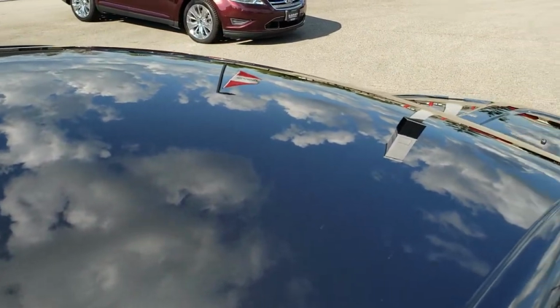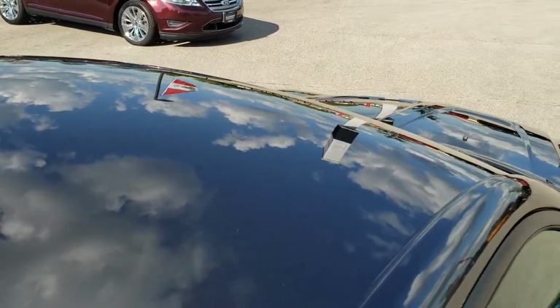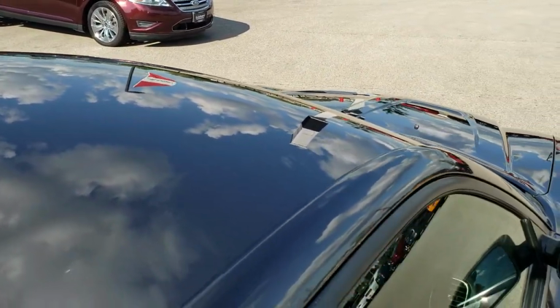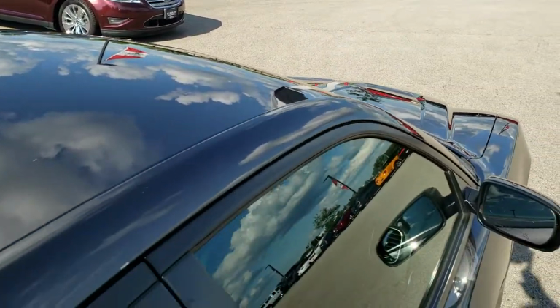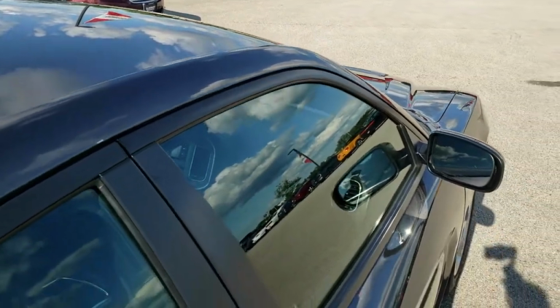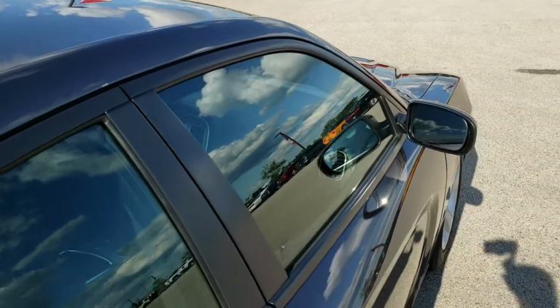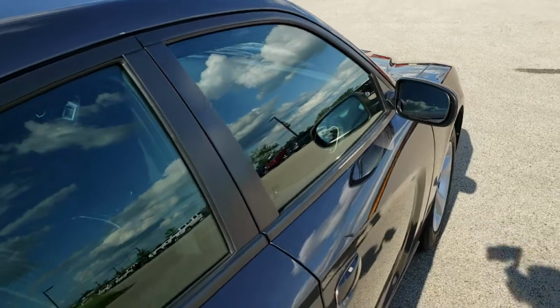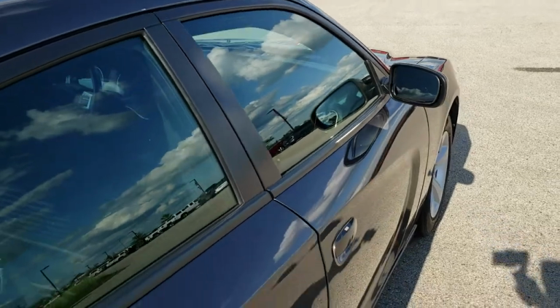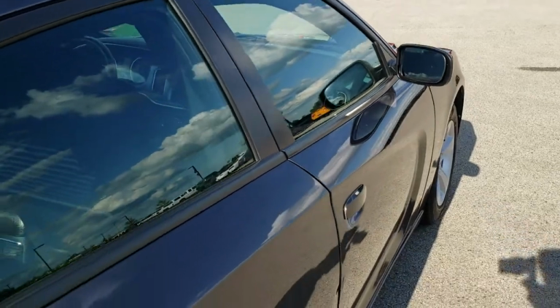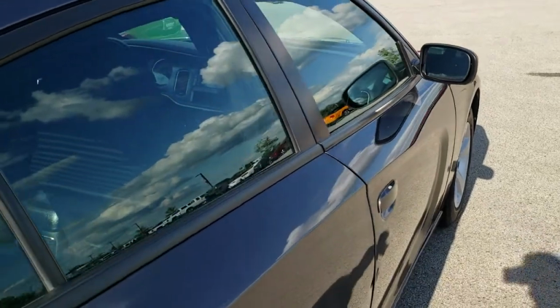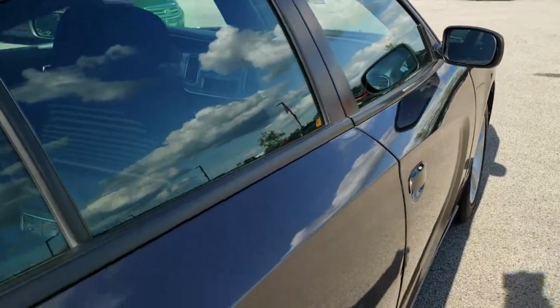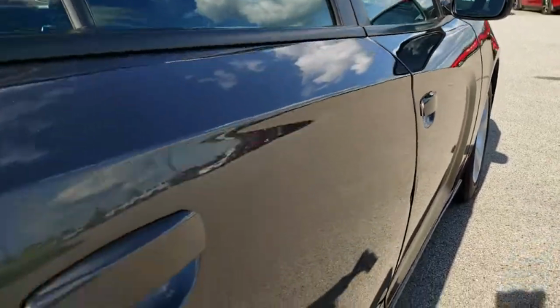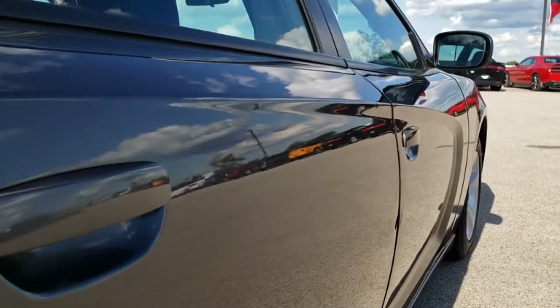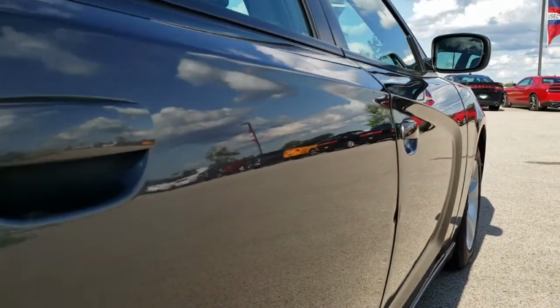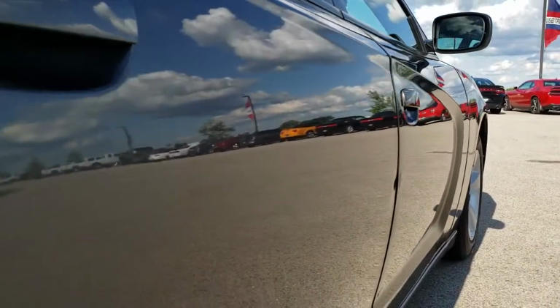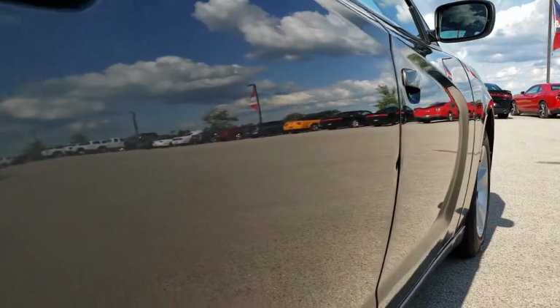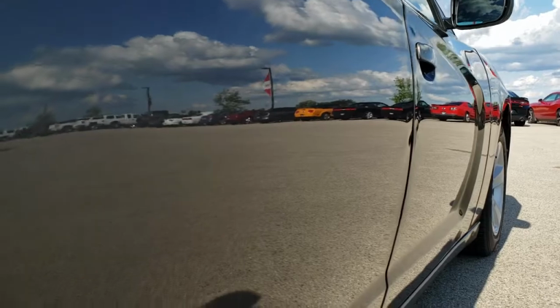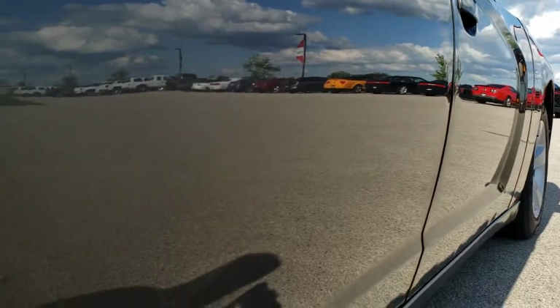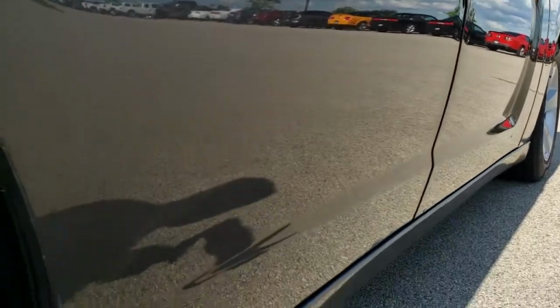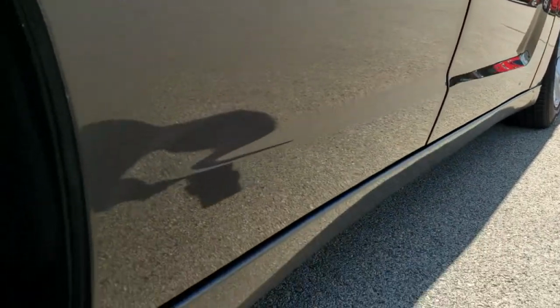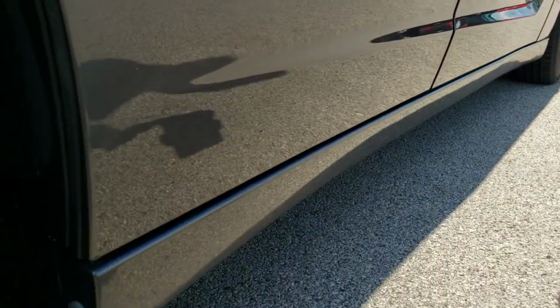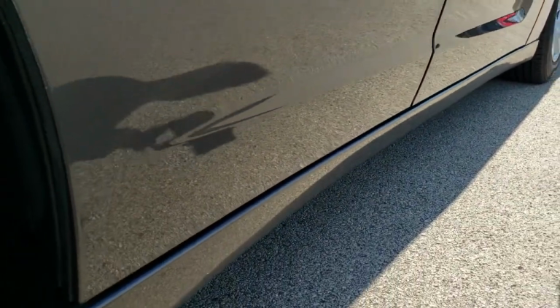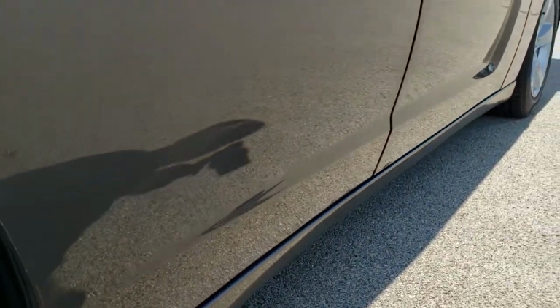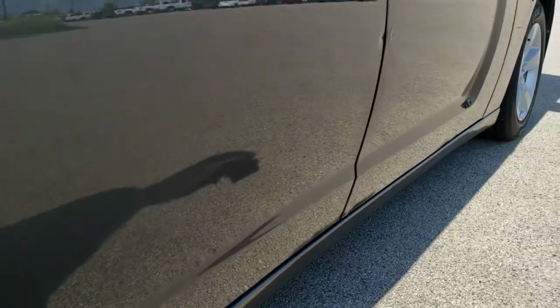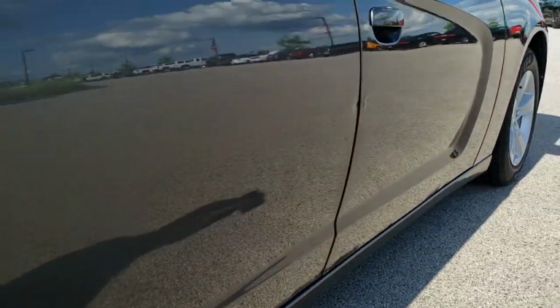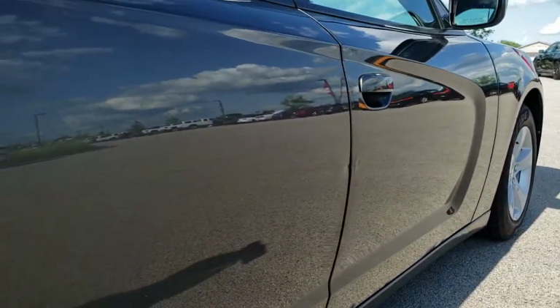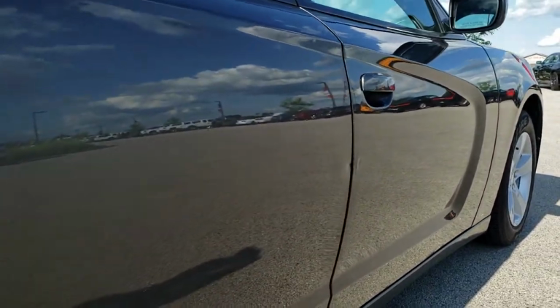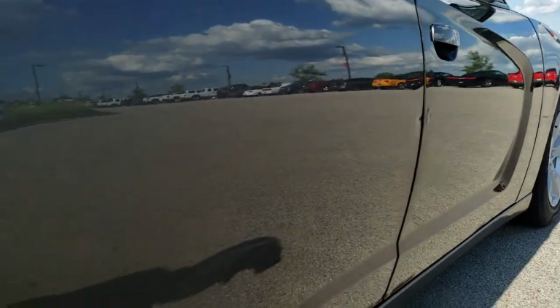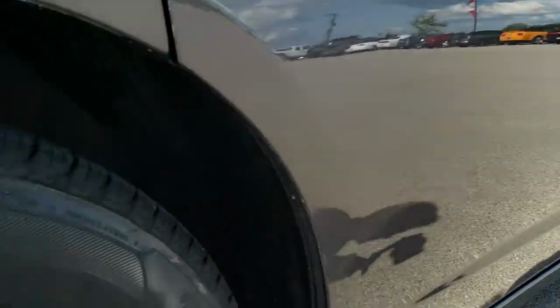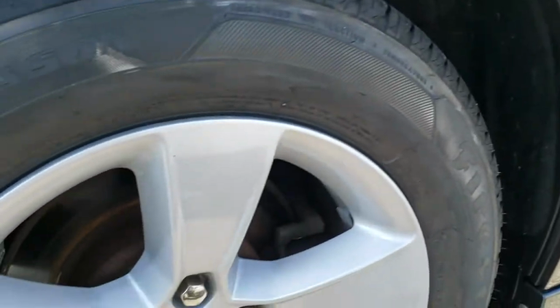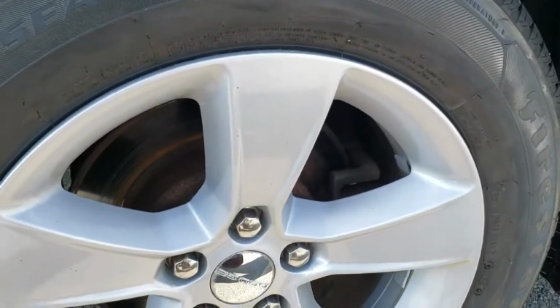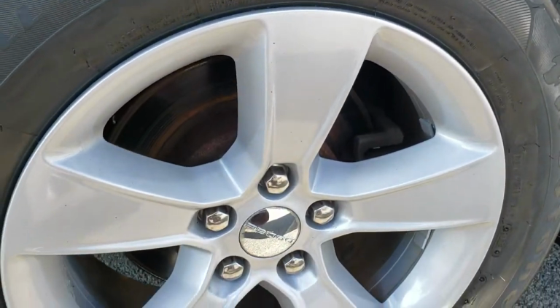The roof is really nice. And that's why we offer the Summit Auto Fastpass option in the upper right-hand part of your screen — it links right to our website. You can apply for financing, get pre-approved, see a payment quote, even appraise a trade, all from the comfort of your own home. So when you get here all you've got to do is drive the car, love it, and you'll be all set to go.